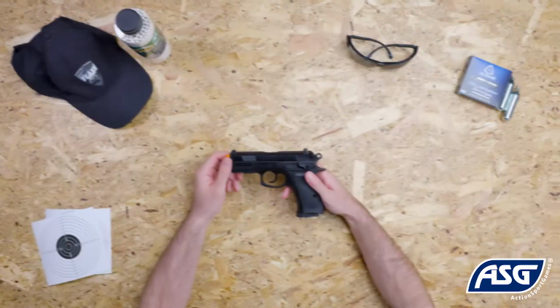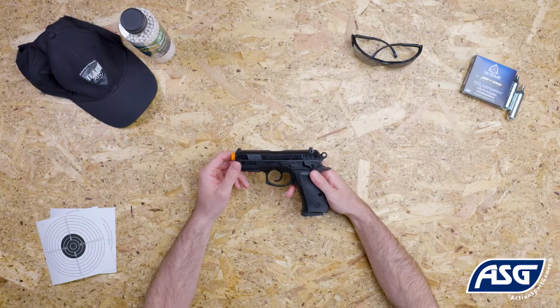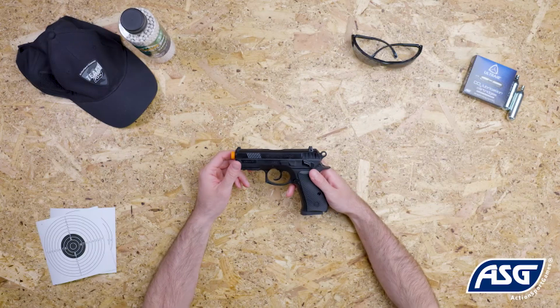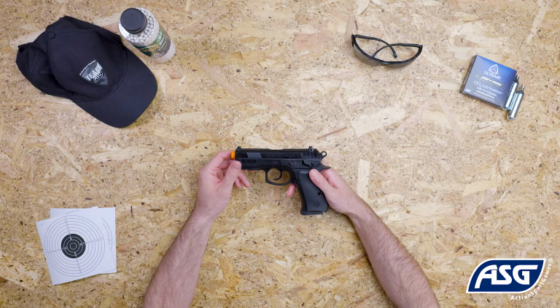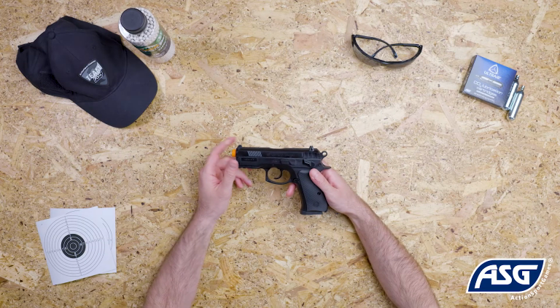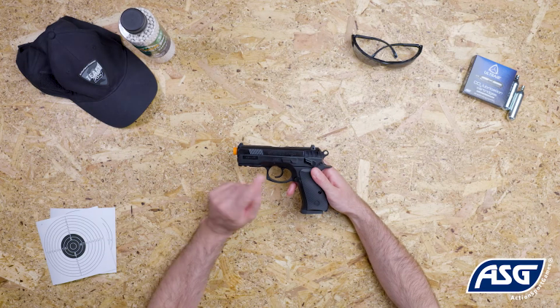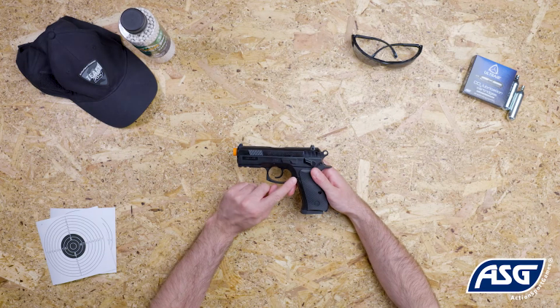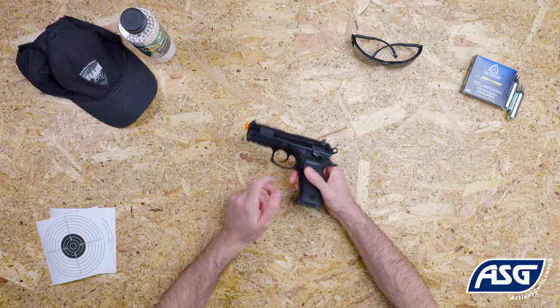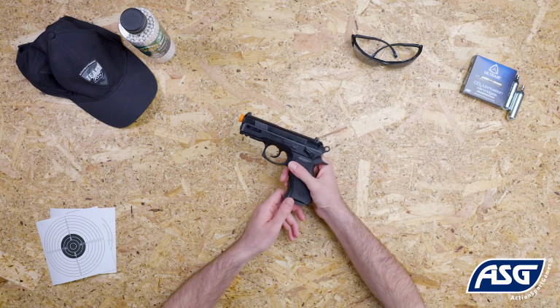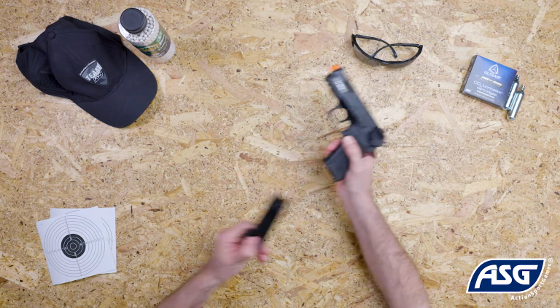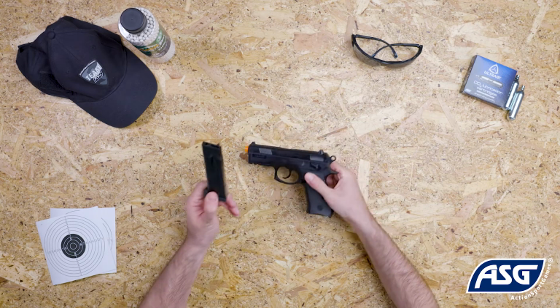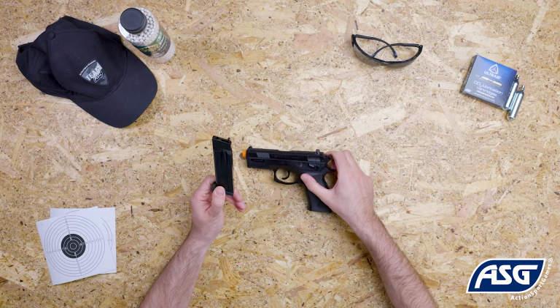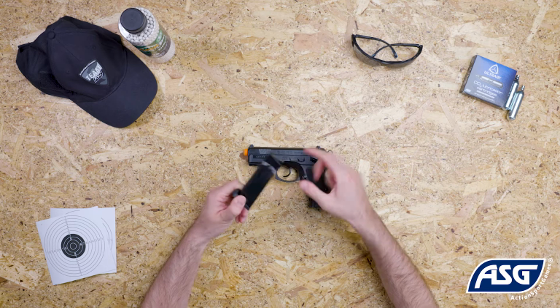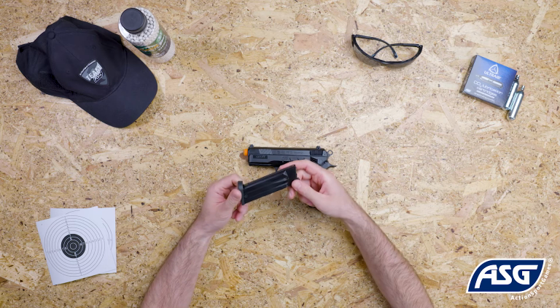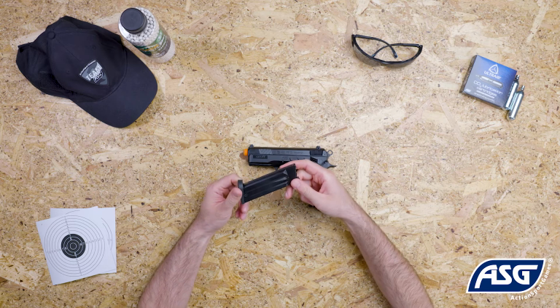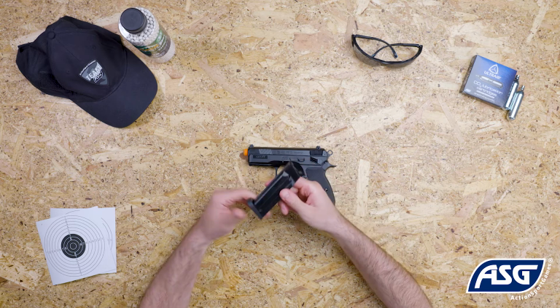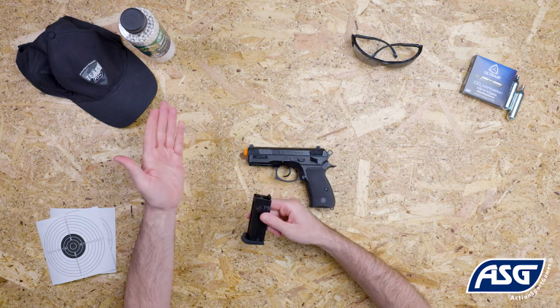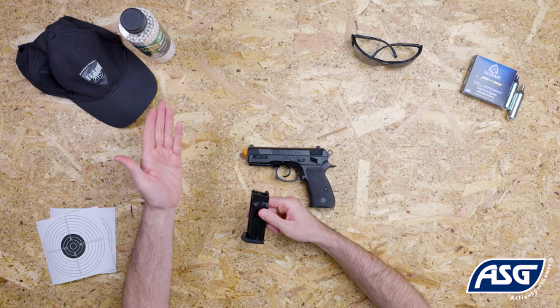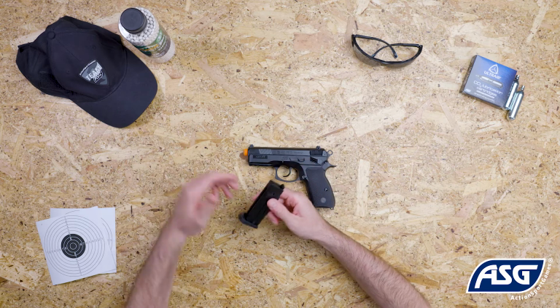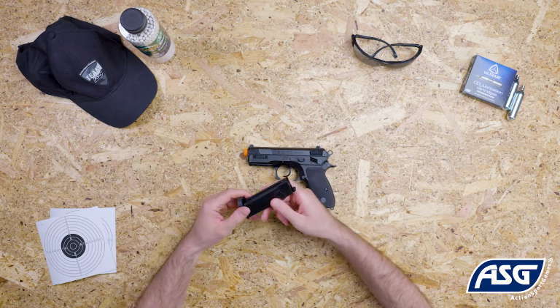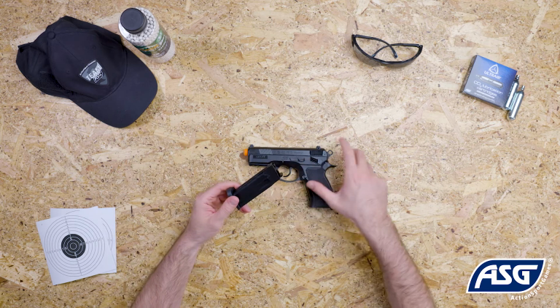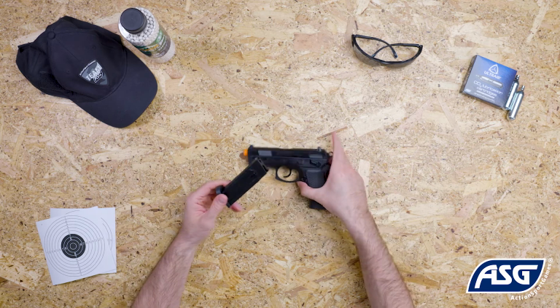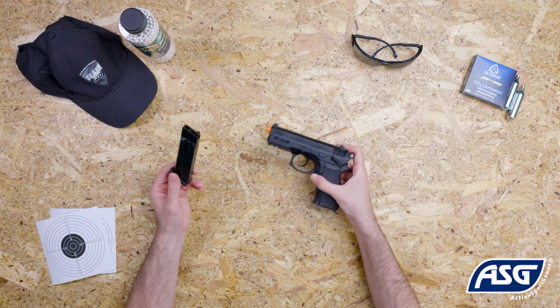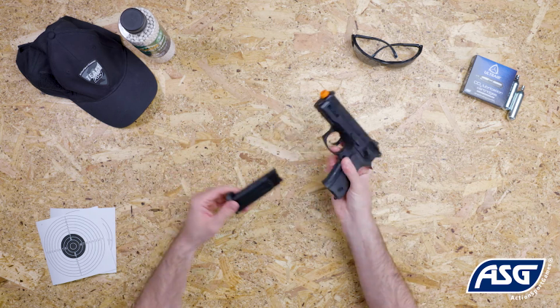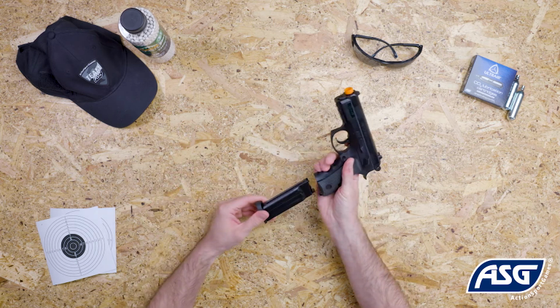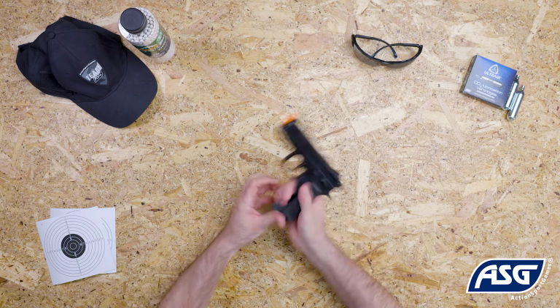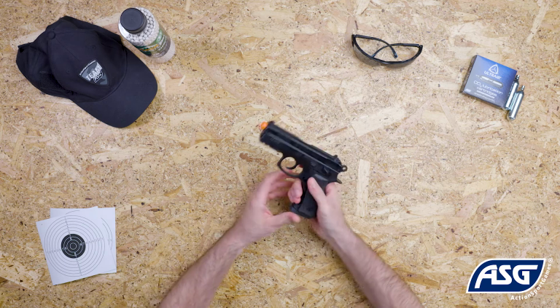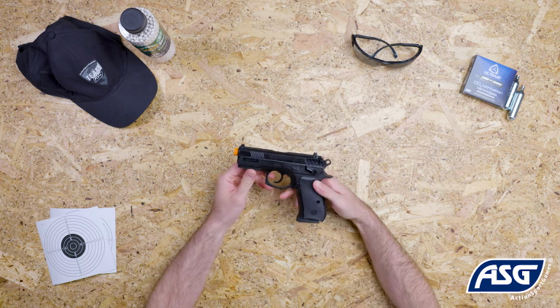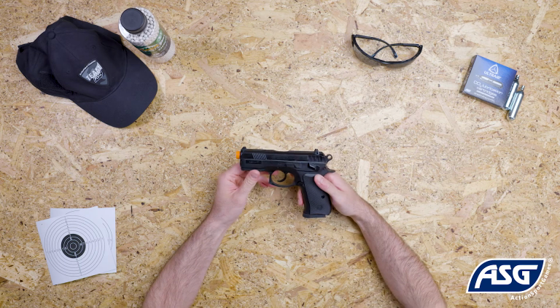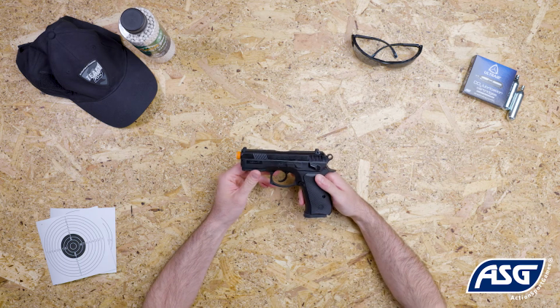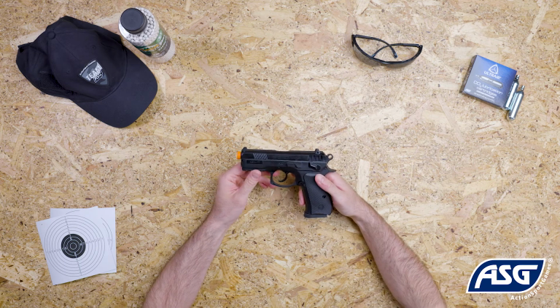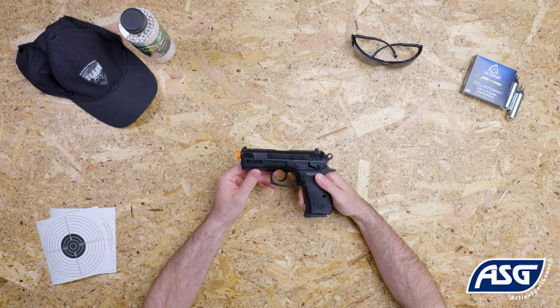To eject the magazine, push the magazine release button here. The magazine holds a total of 13 rounds. Once the magazine is loaded, the airsoft pistol is now ready to fire.